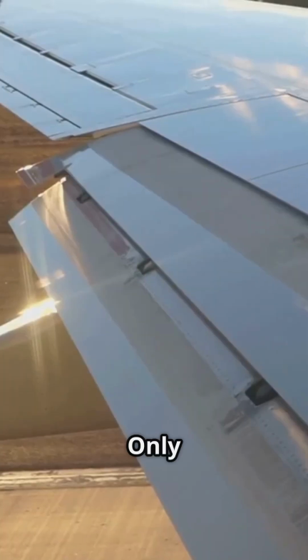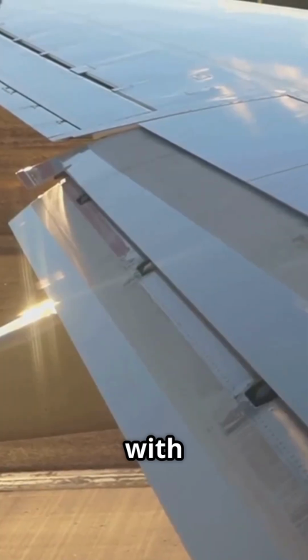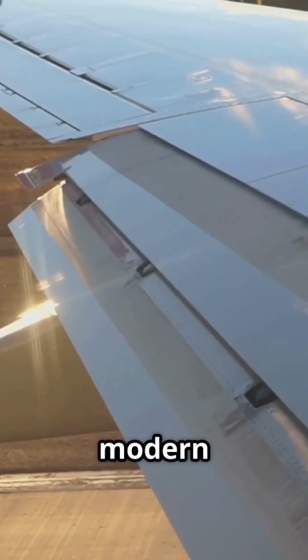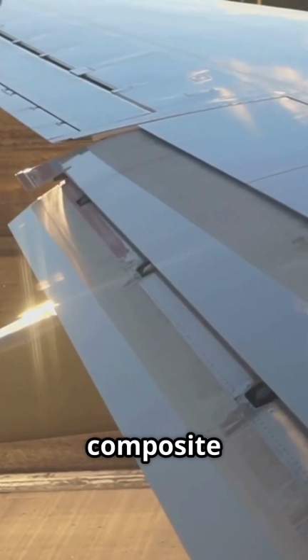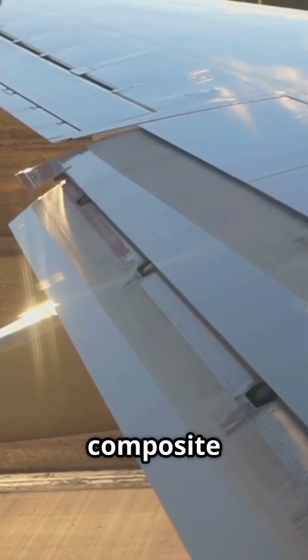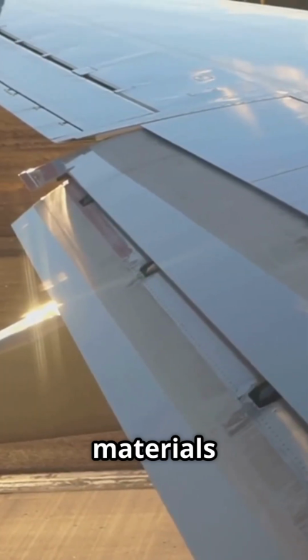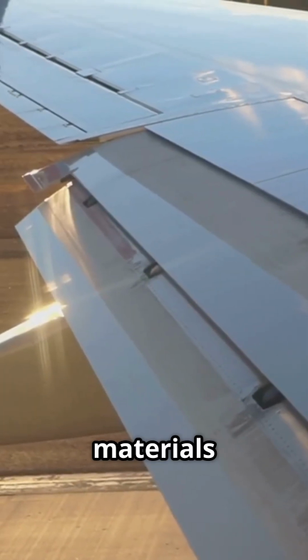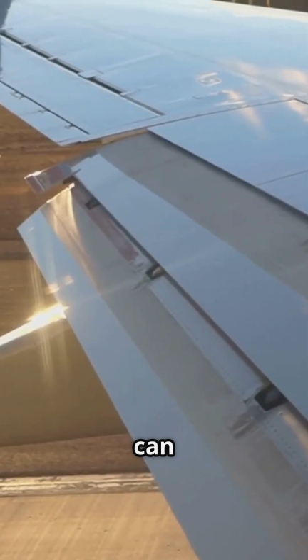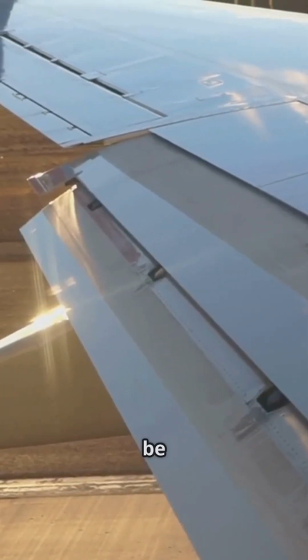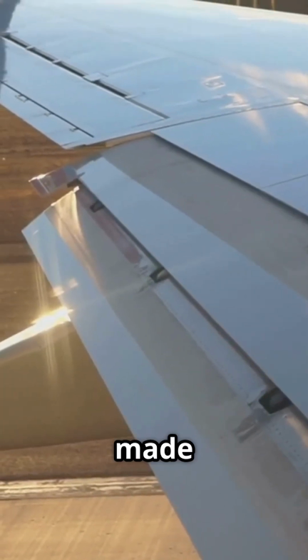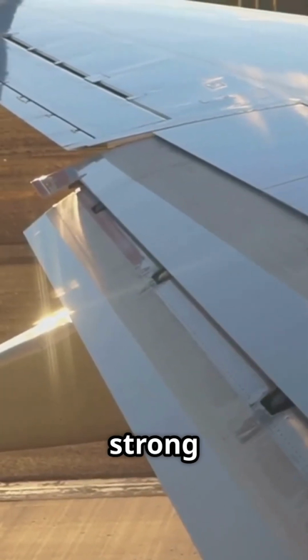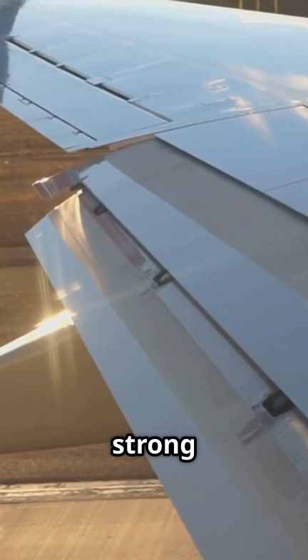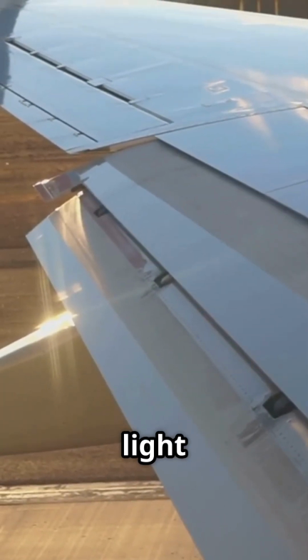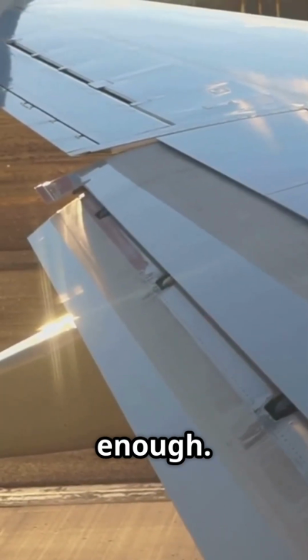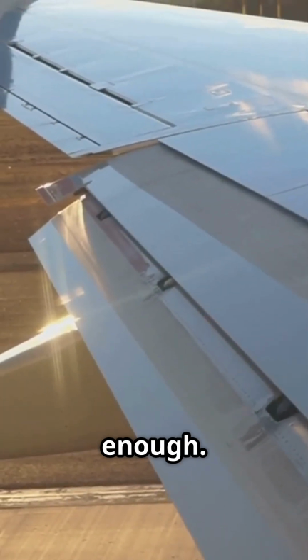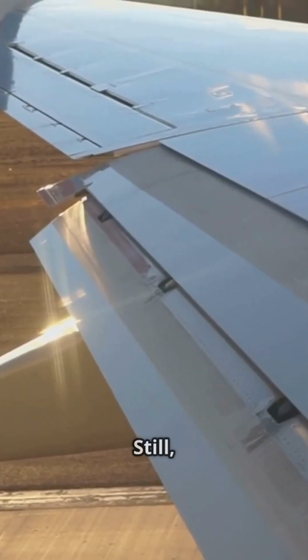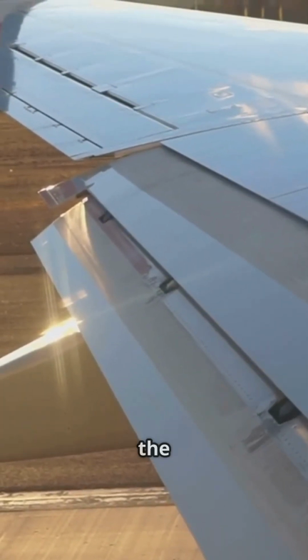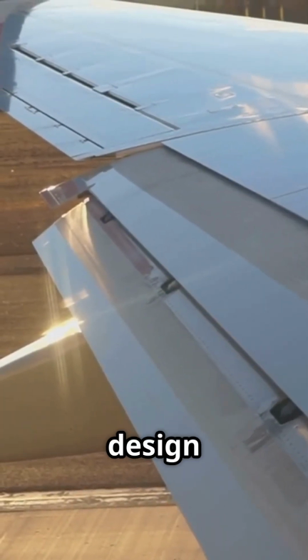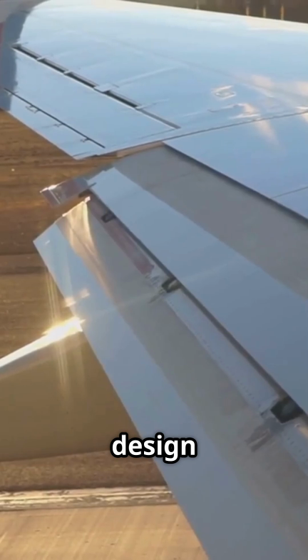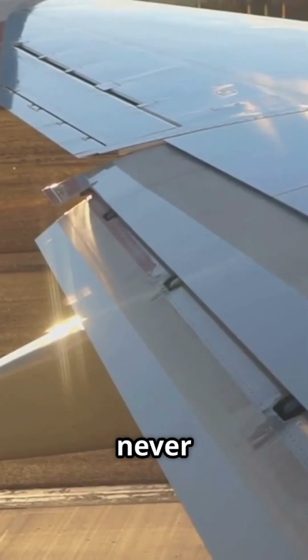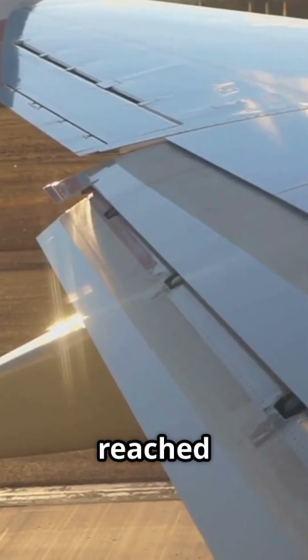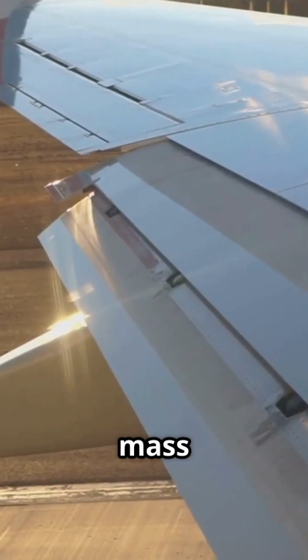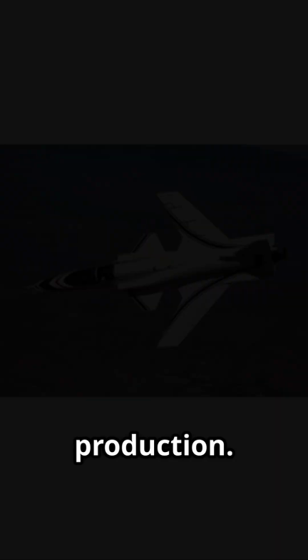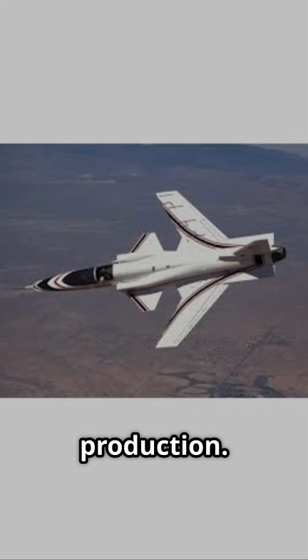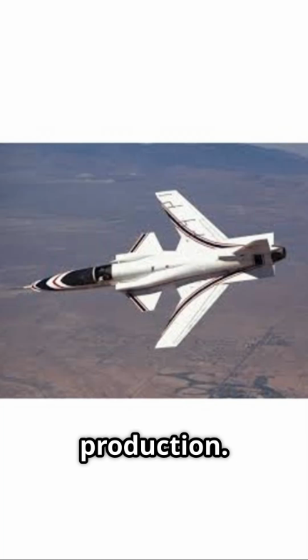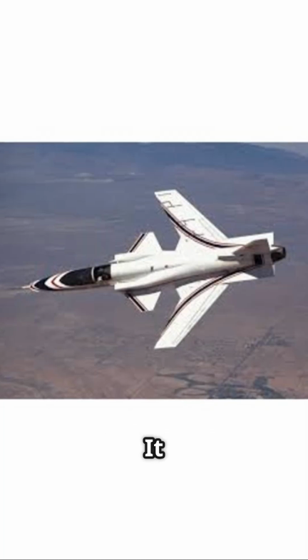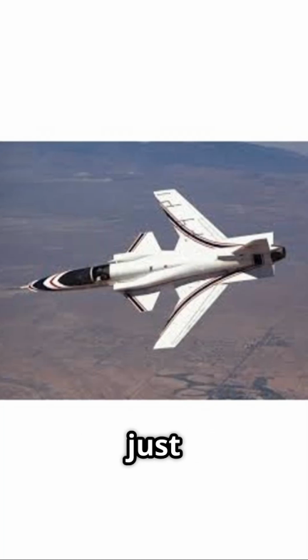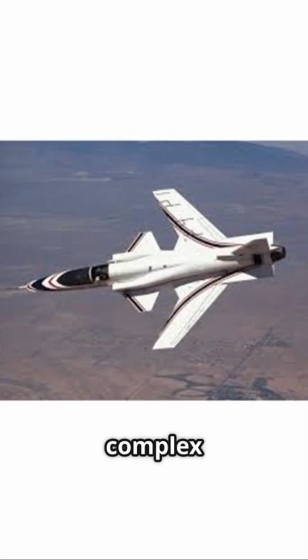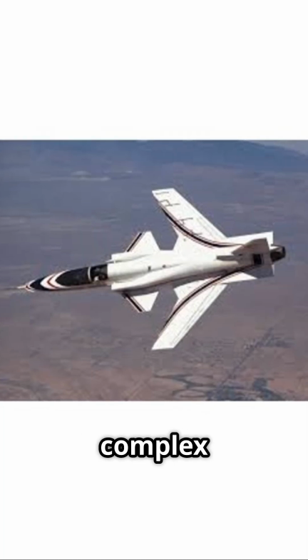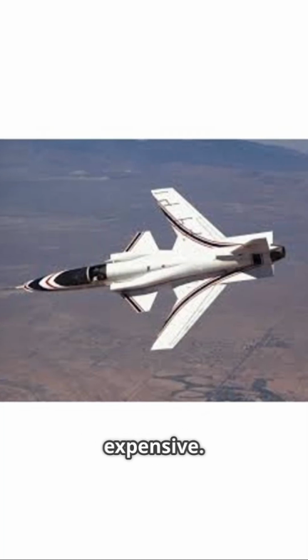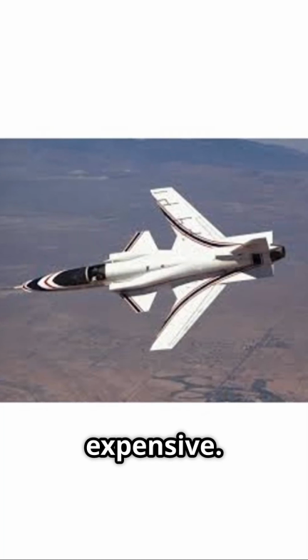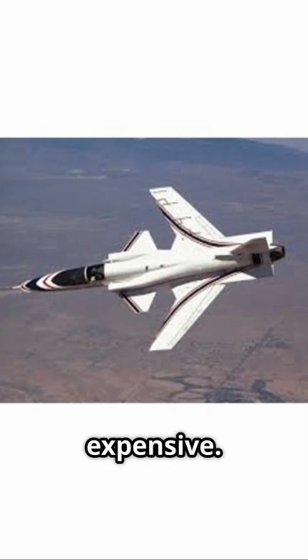Only with modern composite materials can they be made strong and light enough. Still, the design never reached mass production — it was just too complex and expensive.